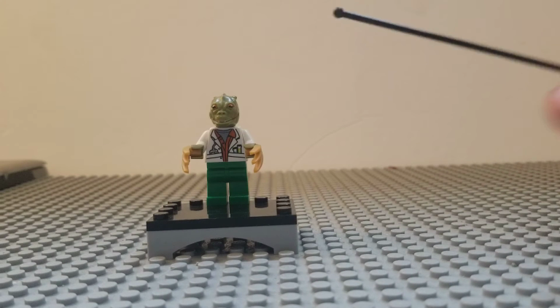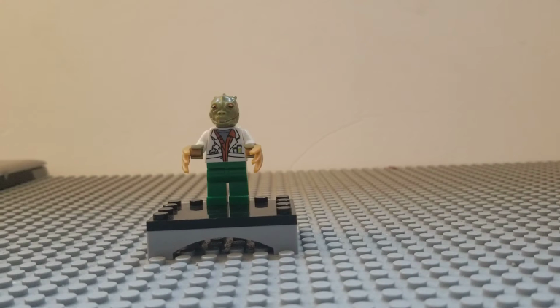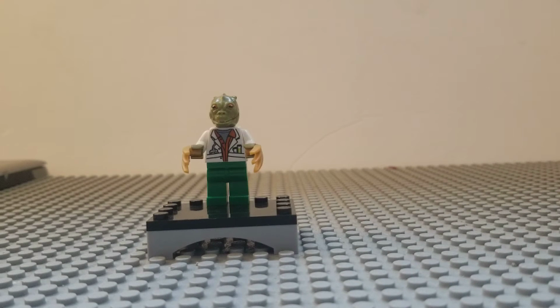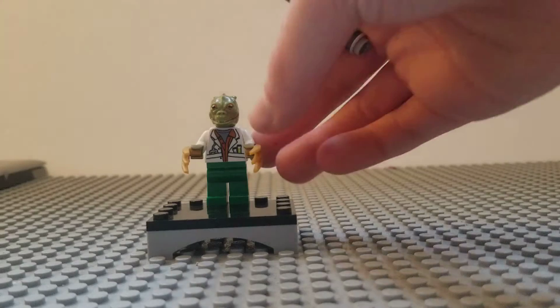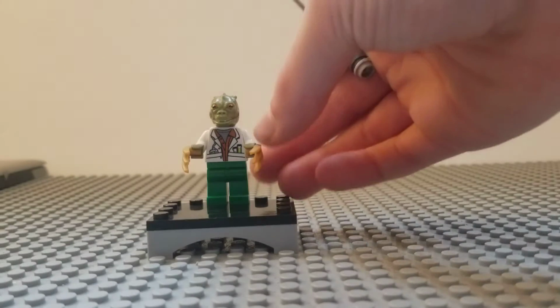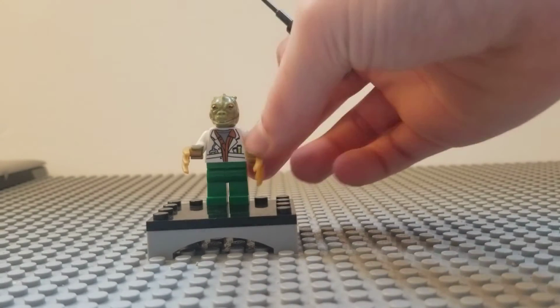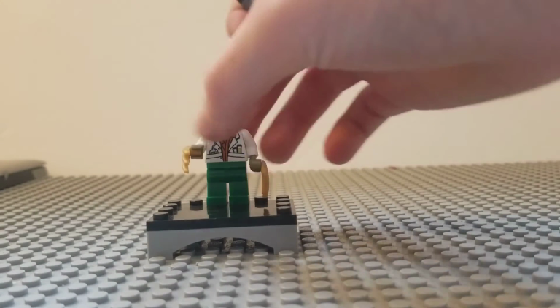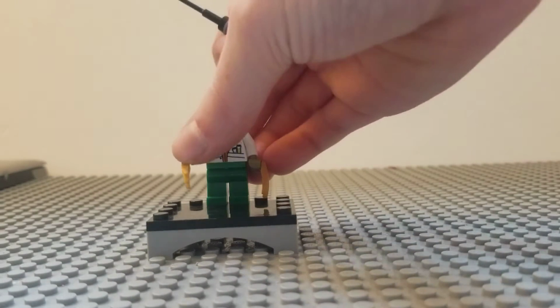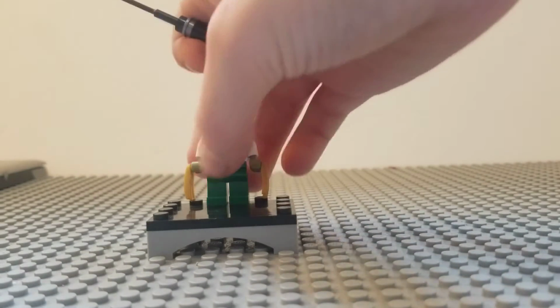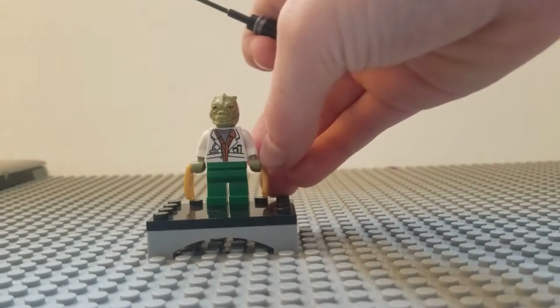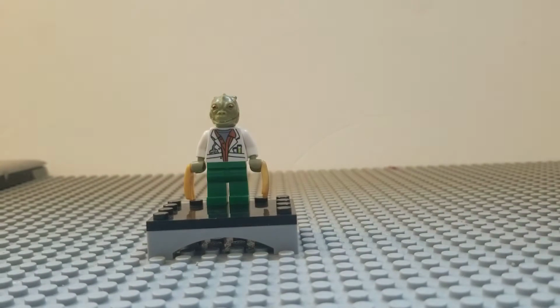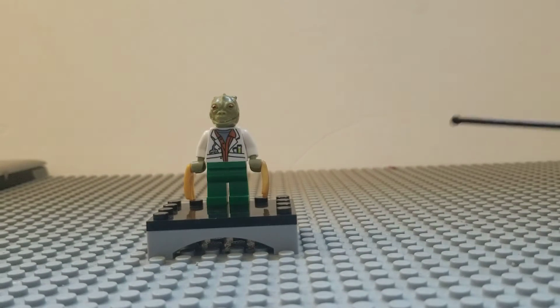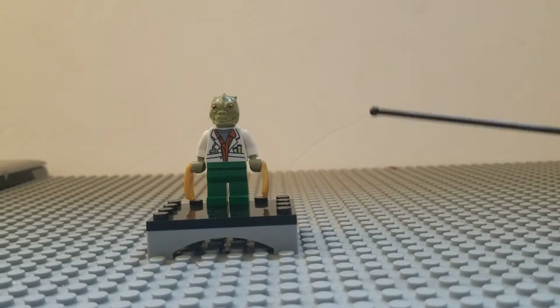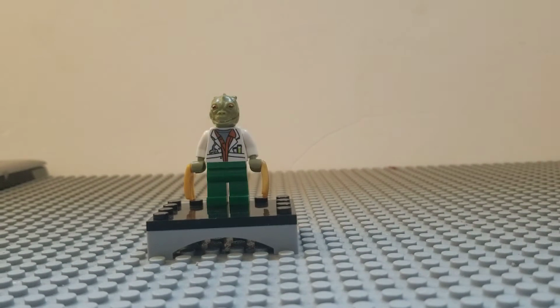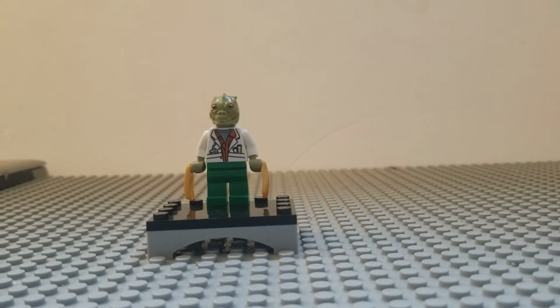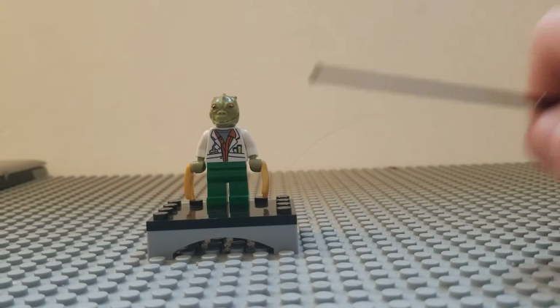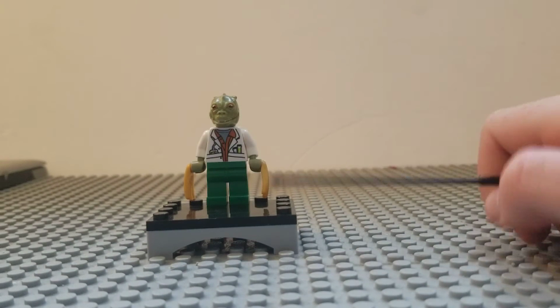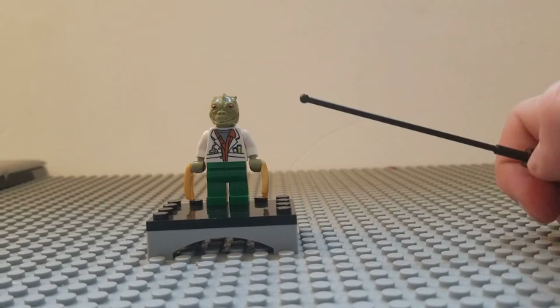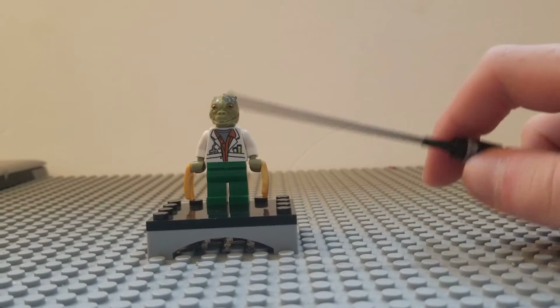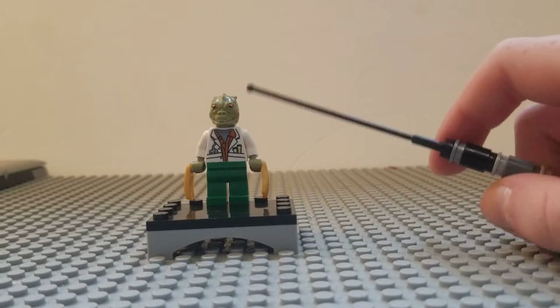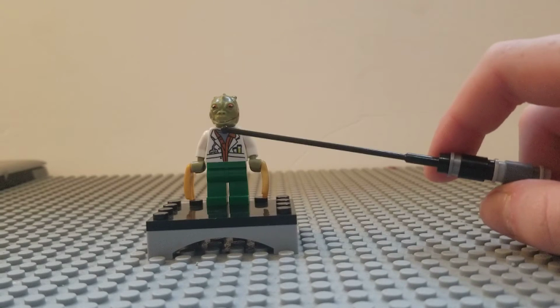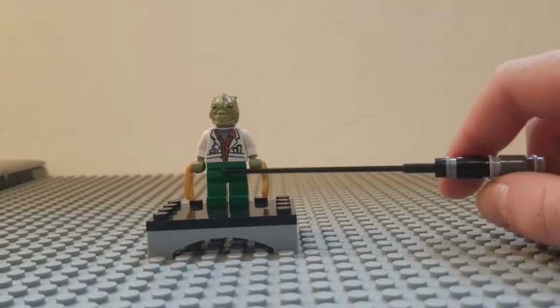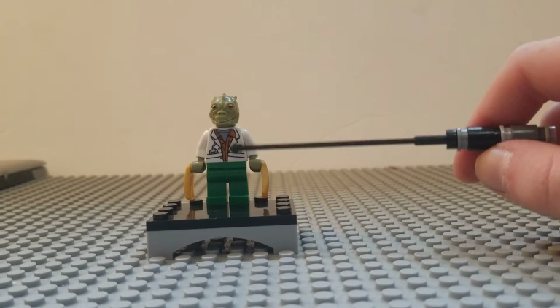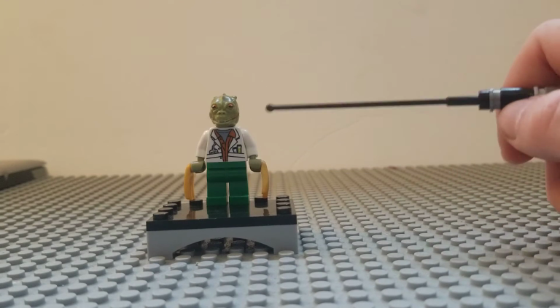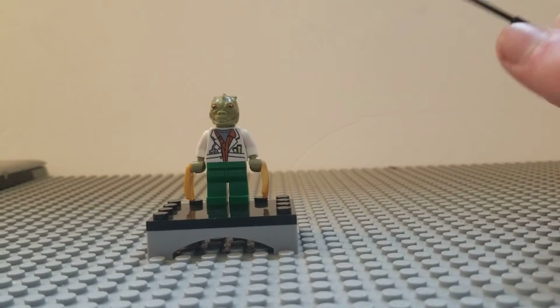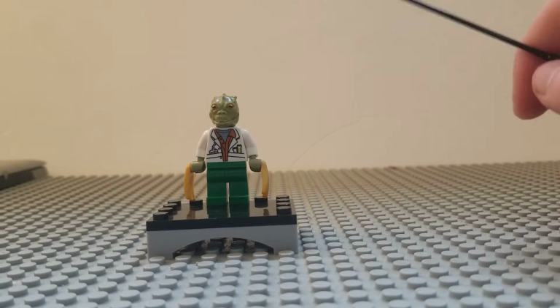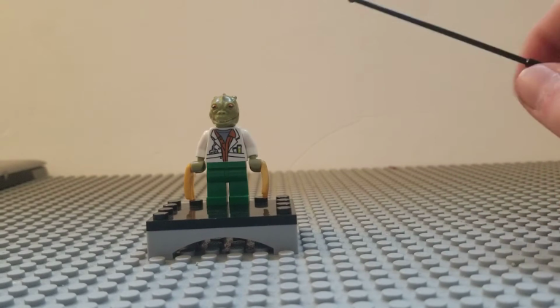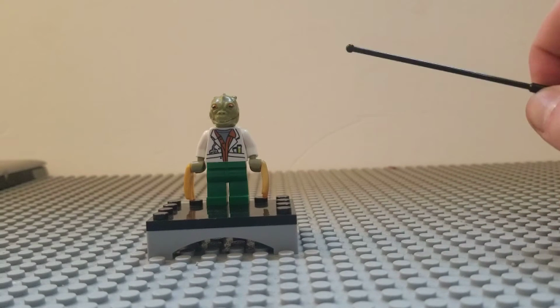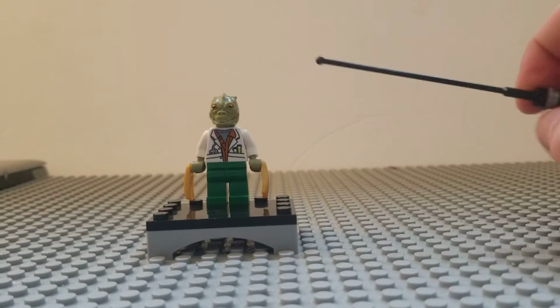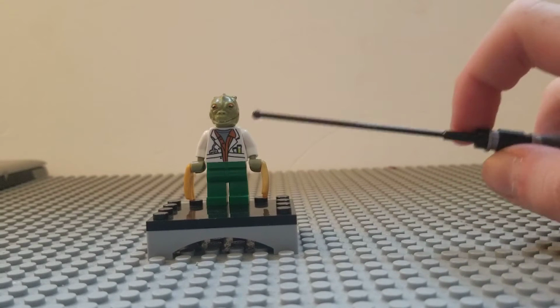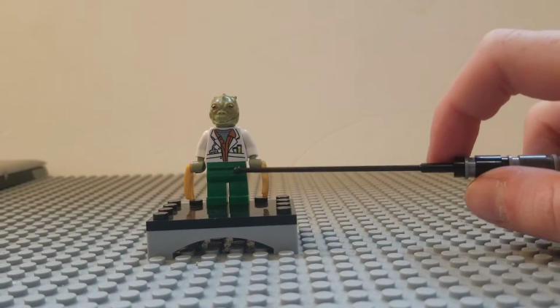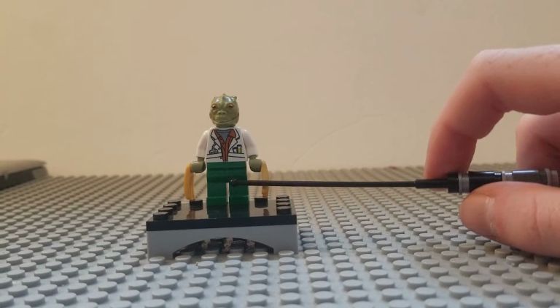I think this one looks pretty good. I used most of the same stuff from my original lizard, but there's just a little difference in the lab coat. I'll just start with the legs again.